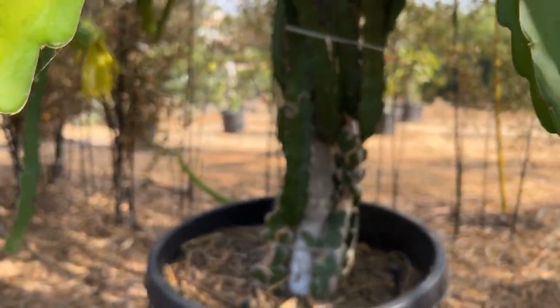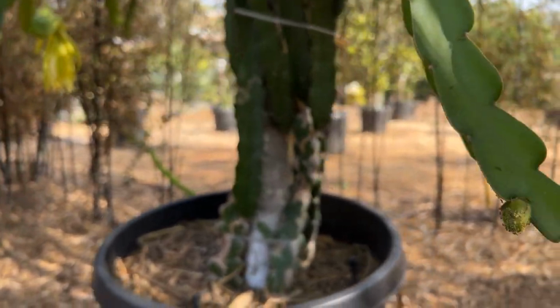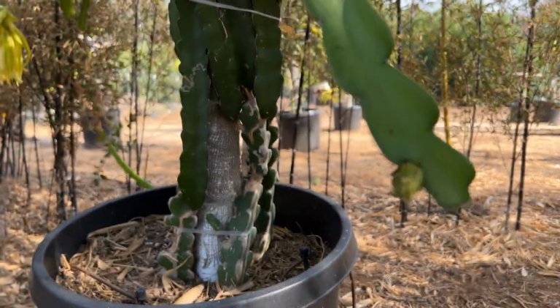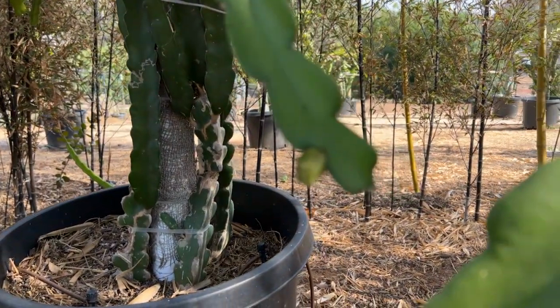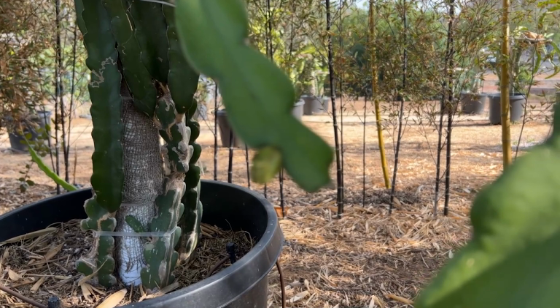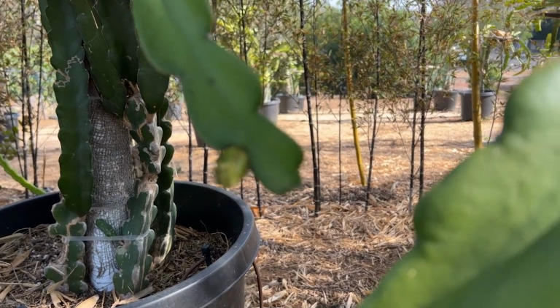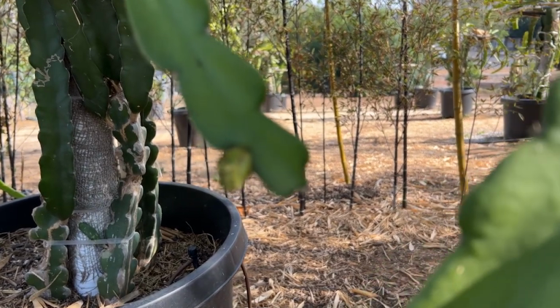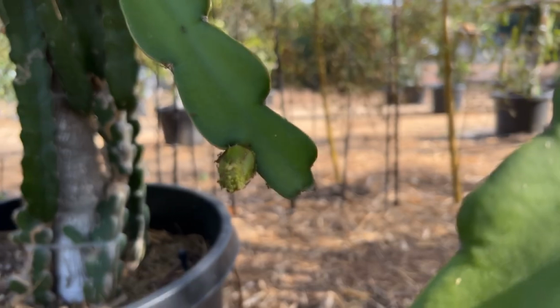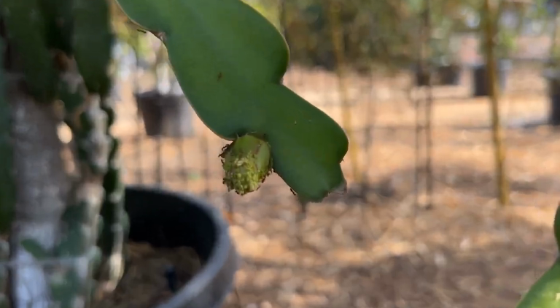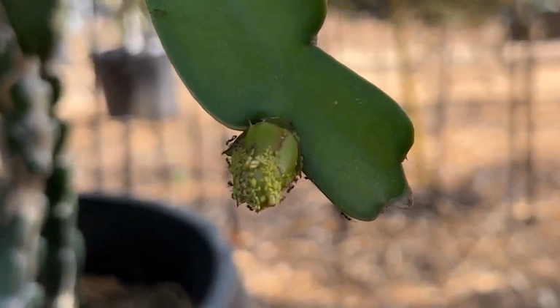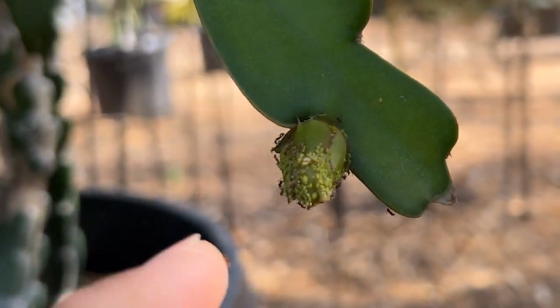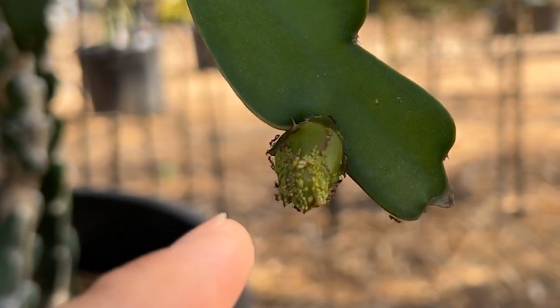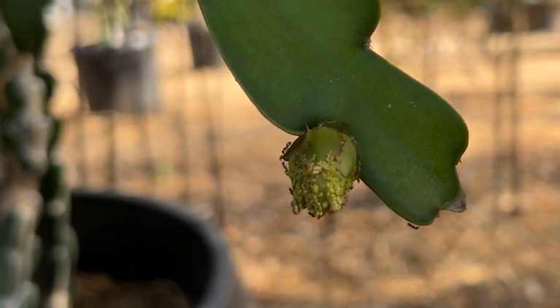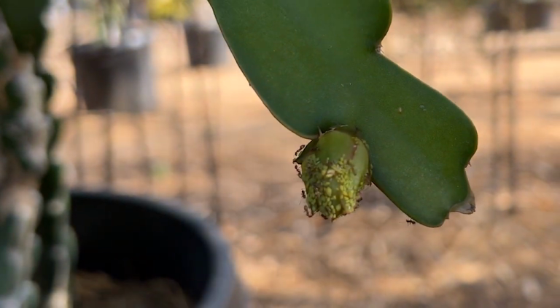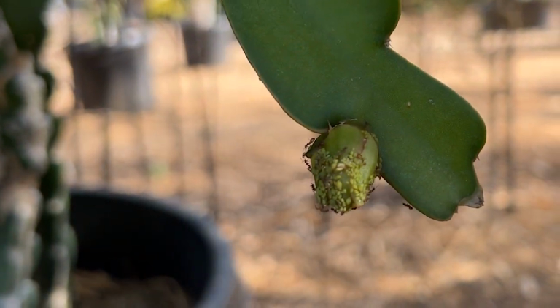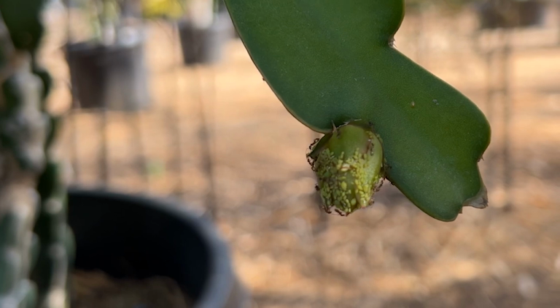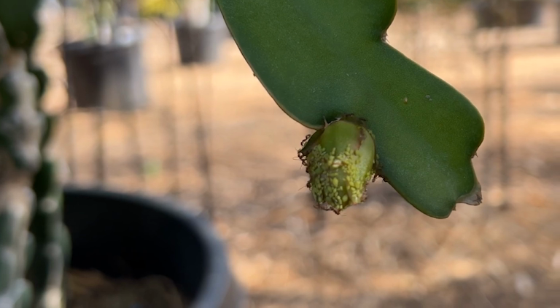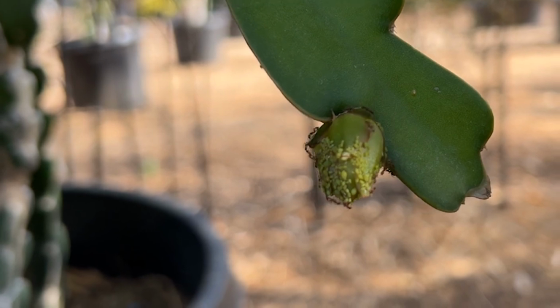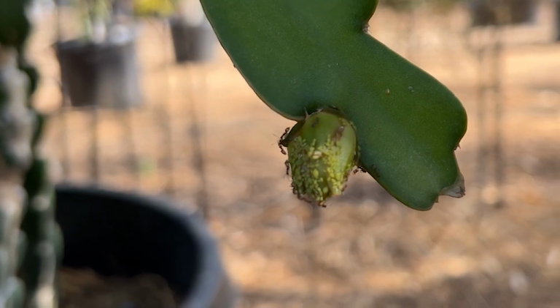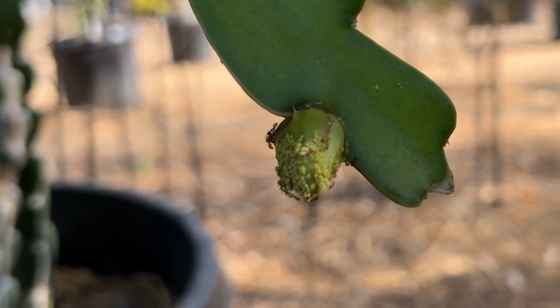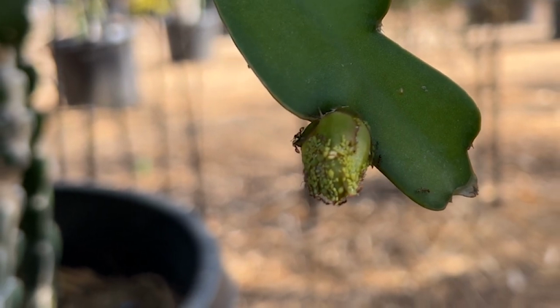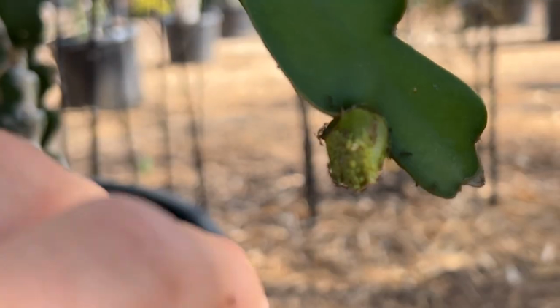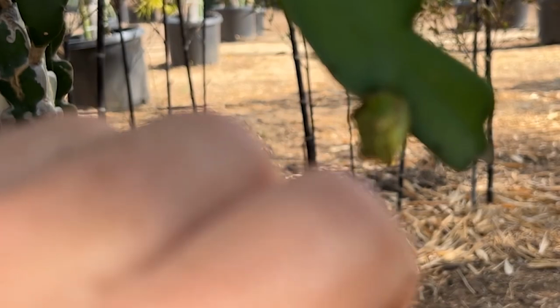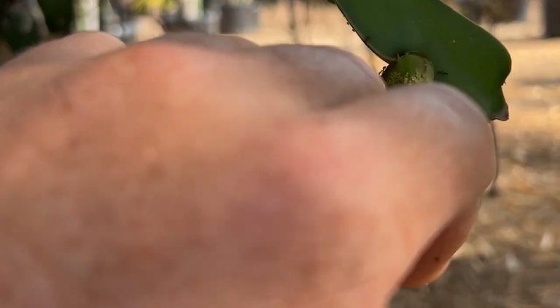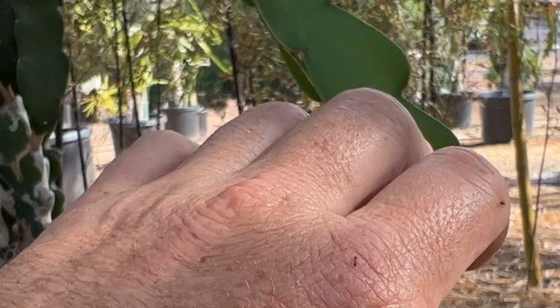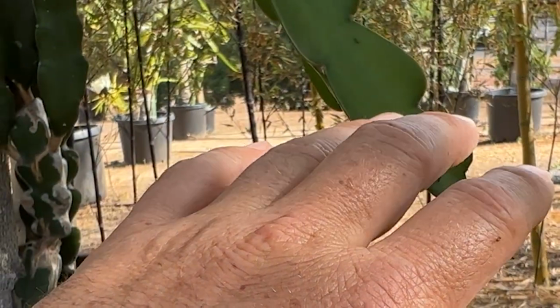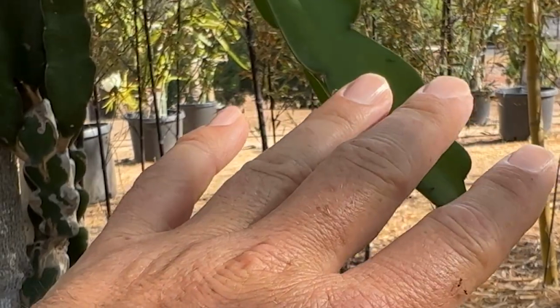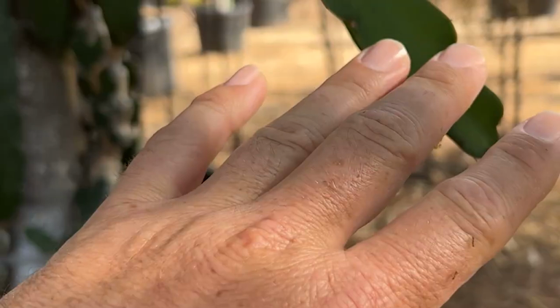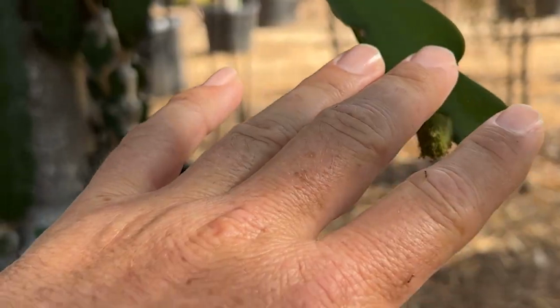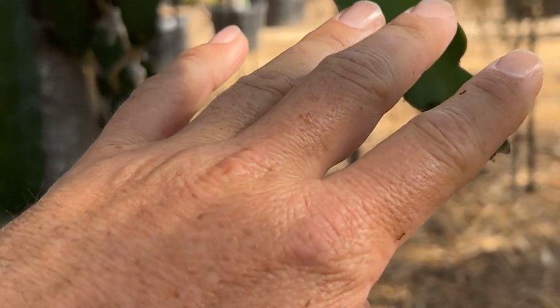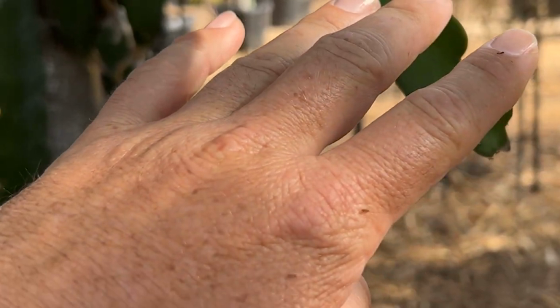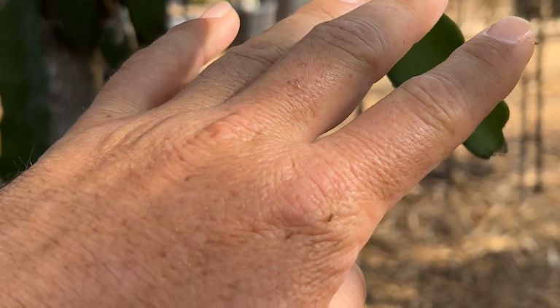I believe that if it gets bad enough, some of the flower buds could abort — maybe something like this. If I don't treat it, you can see all of the aphids on there, quite a heavy amount. And look at all the ants on my fingers and hands too. You can see the ants are just going crazy.